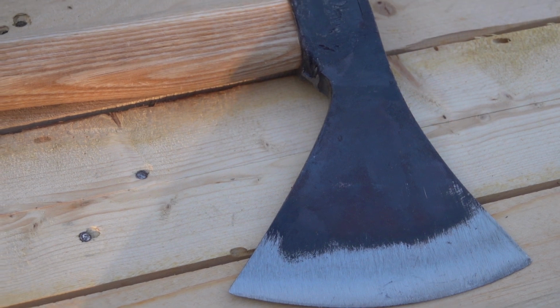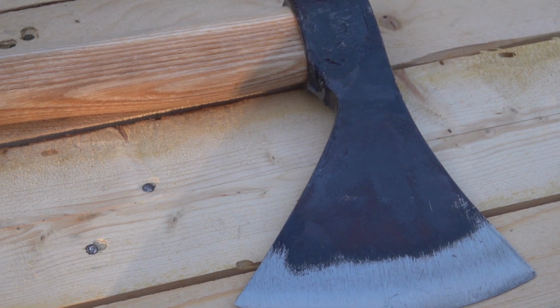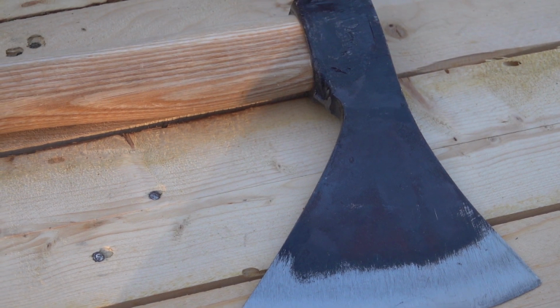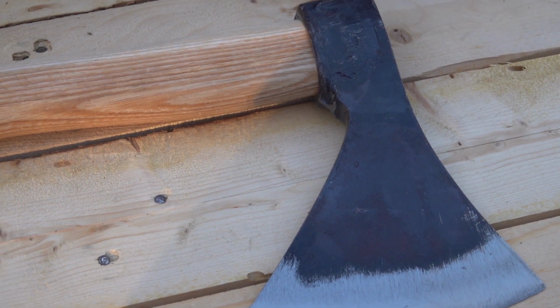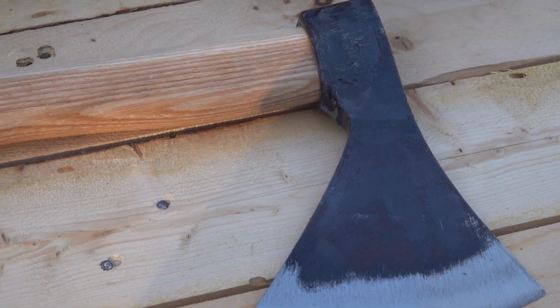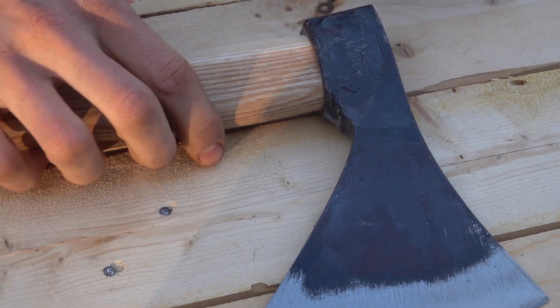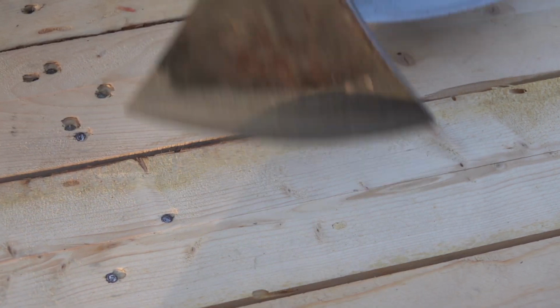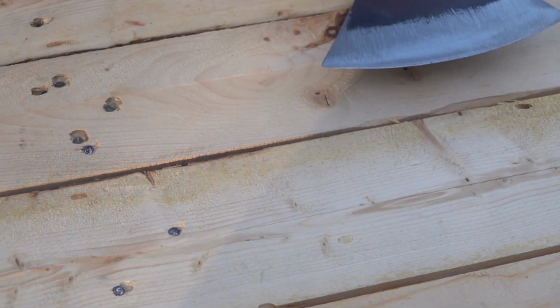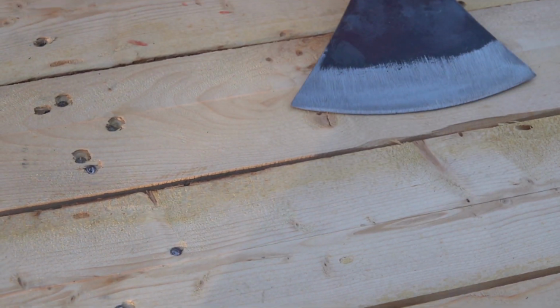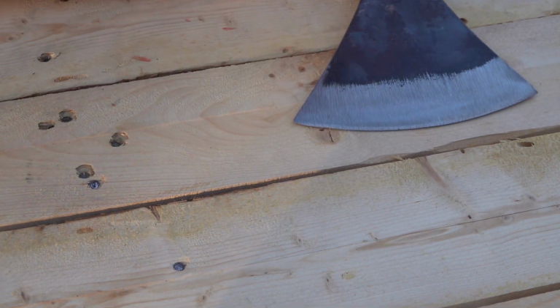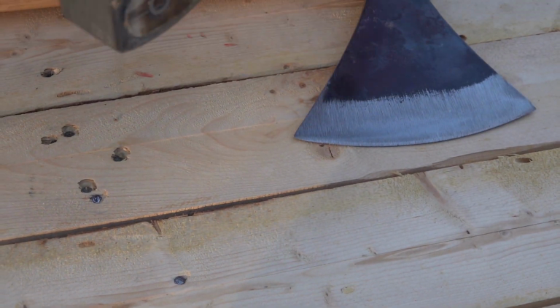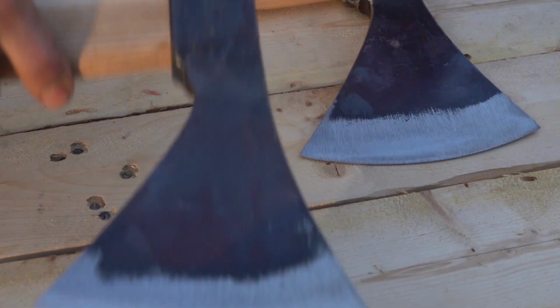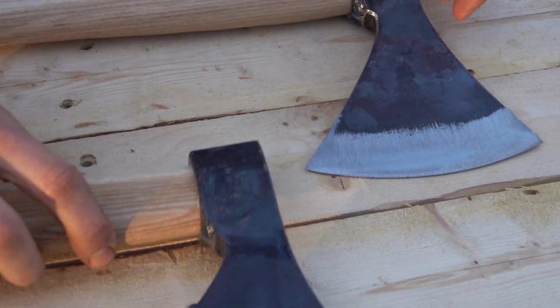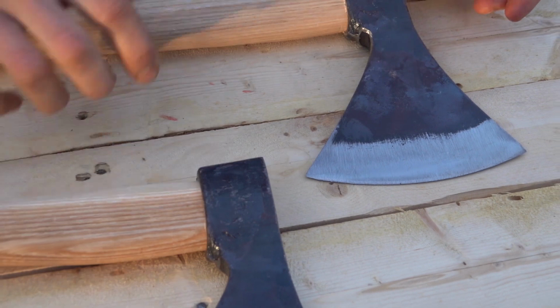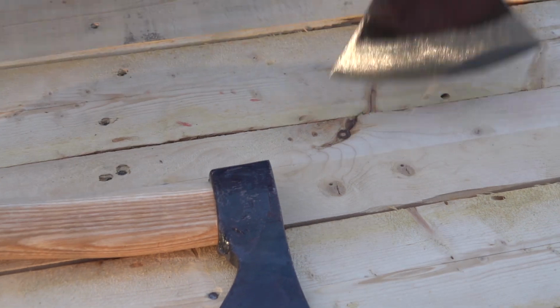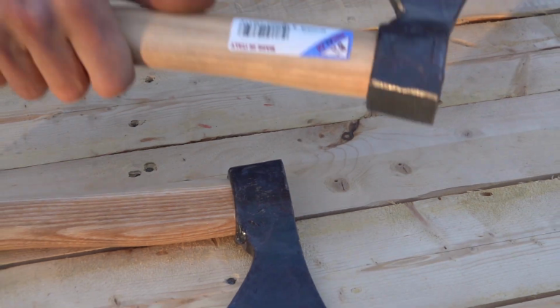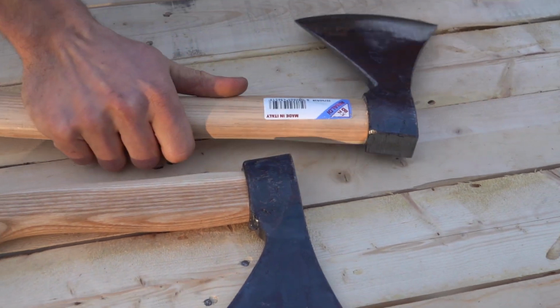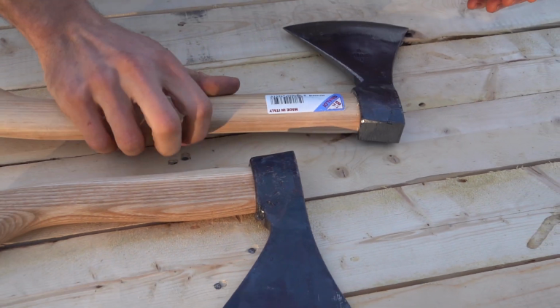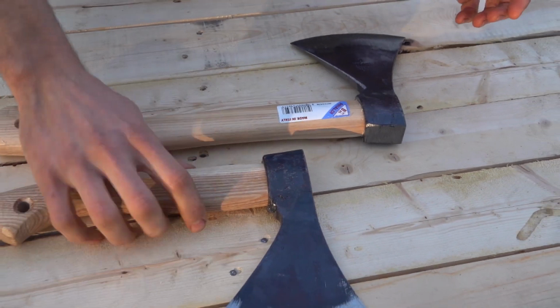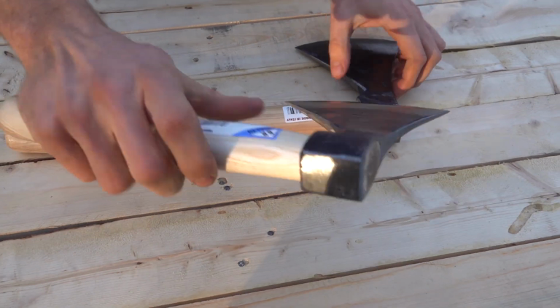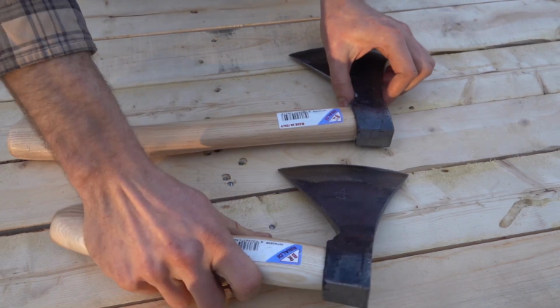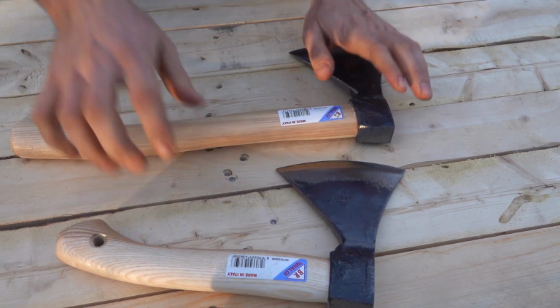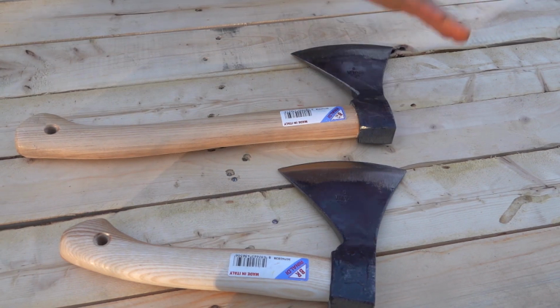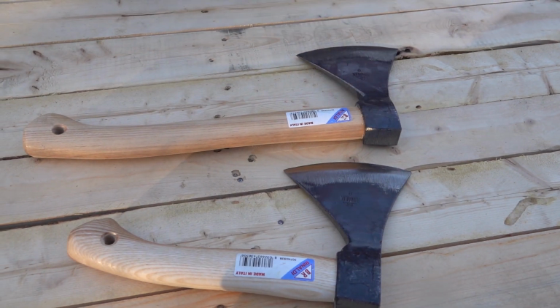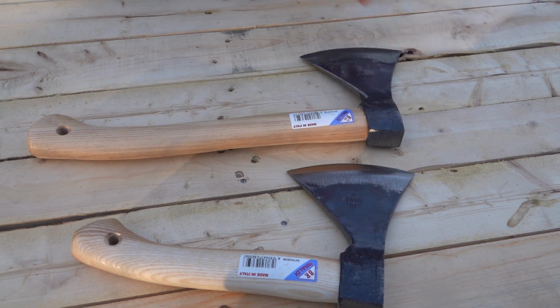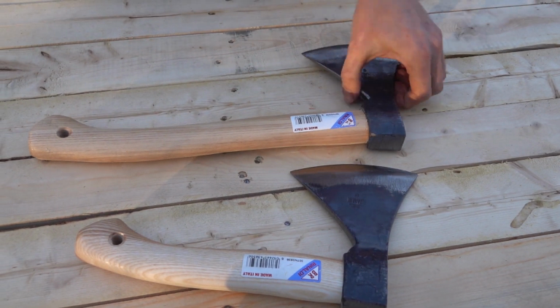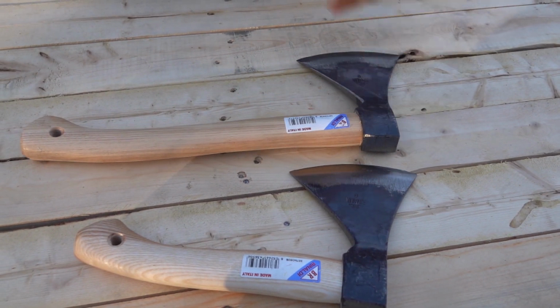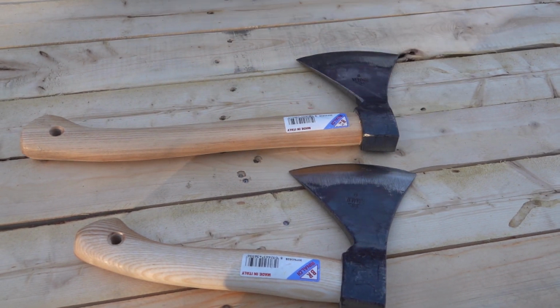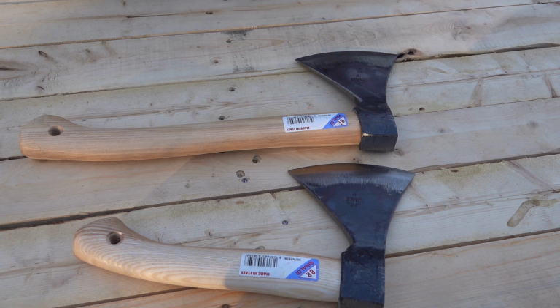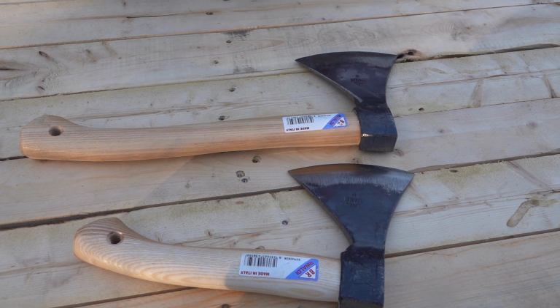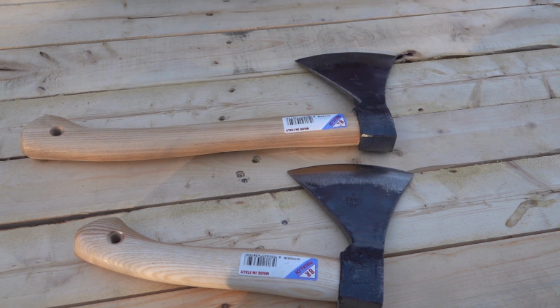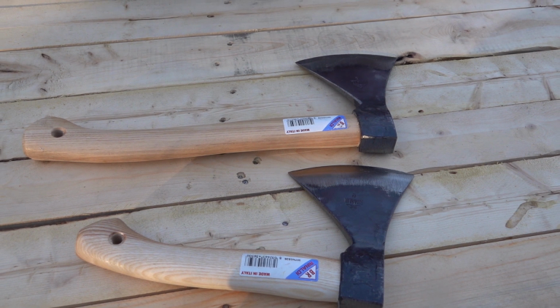This model comes with hickory handles. All very unique axes. Like I said, you can see nothing else quite like Rinaldi.